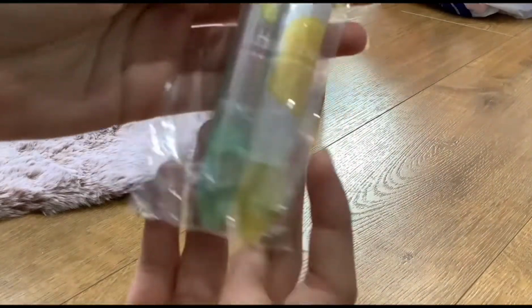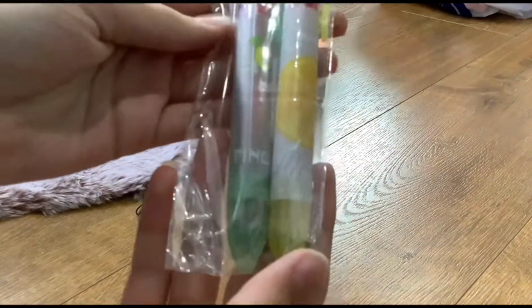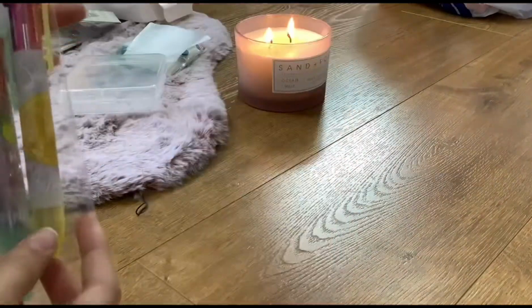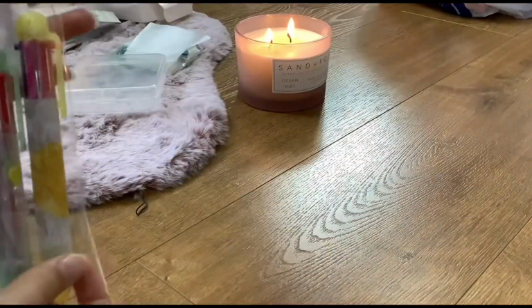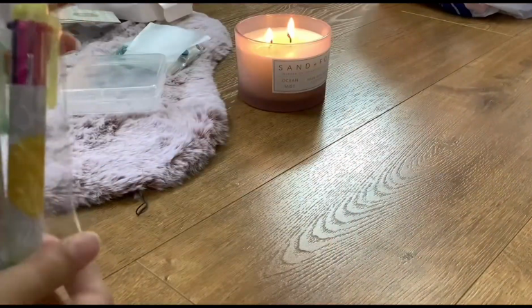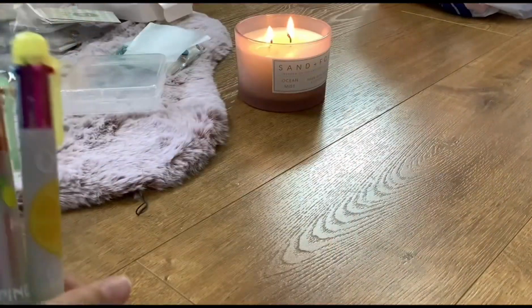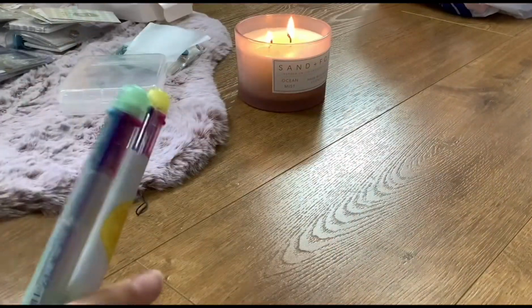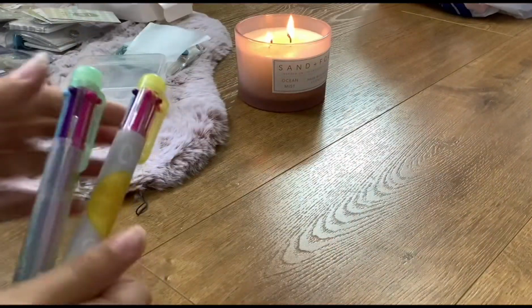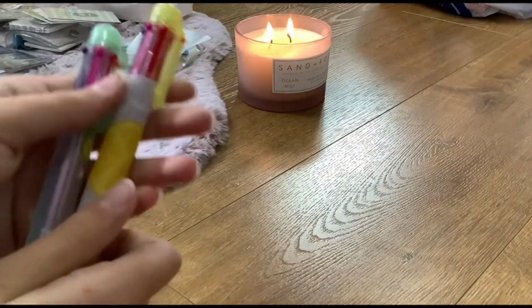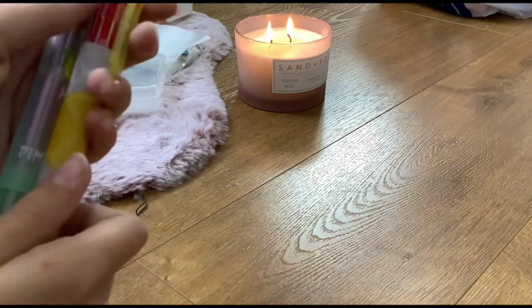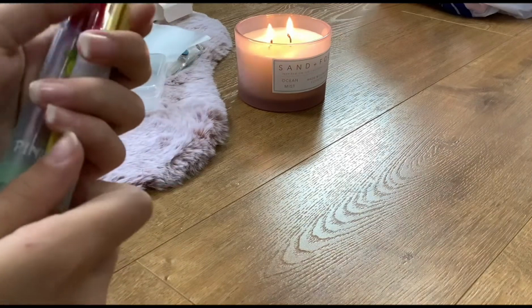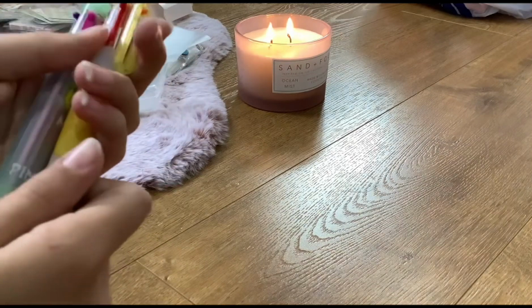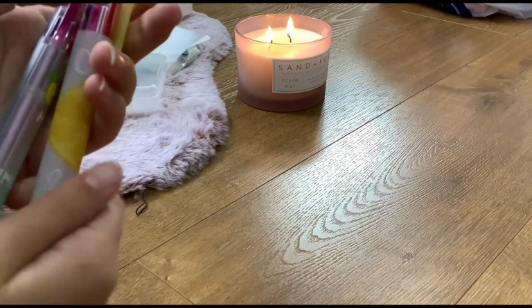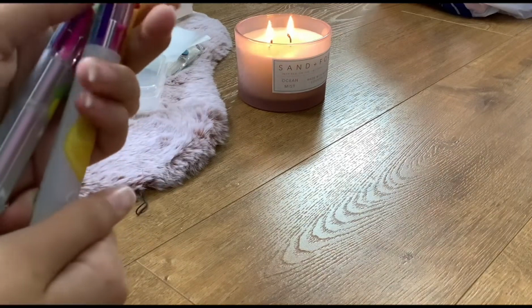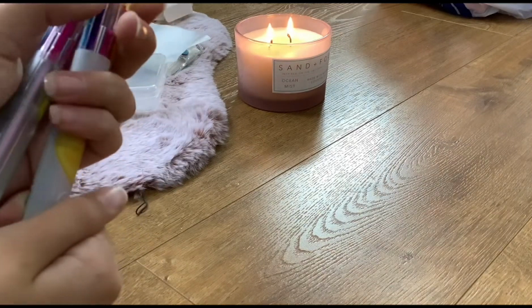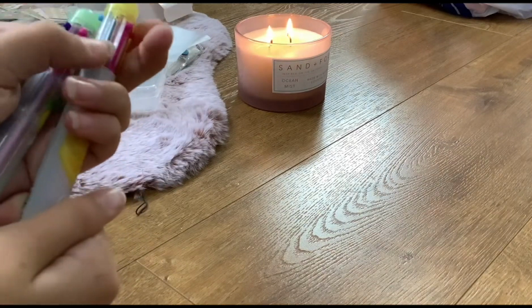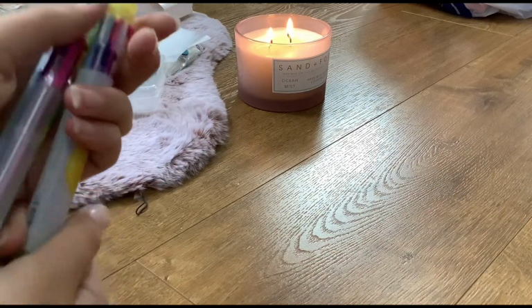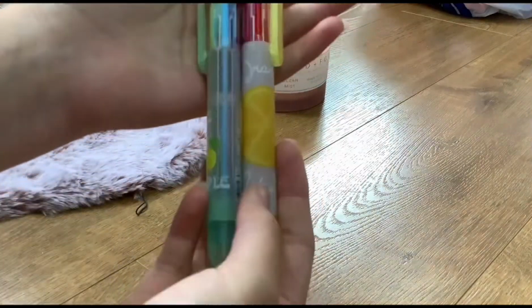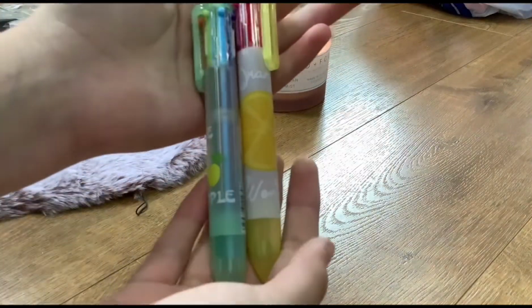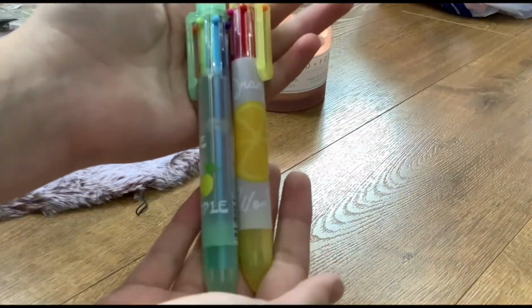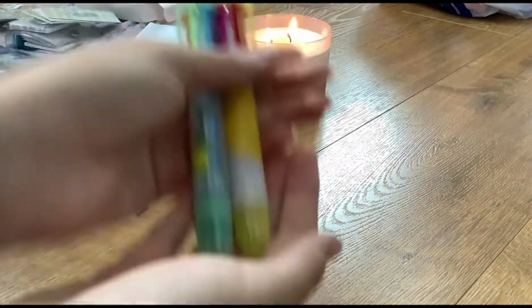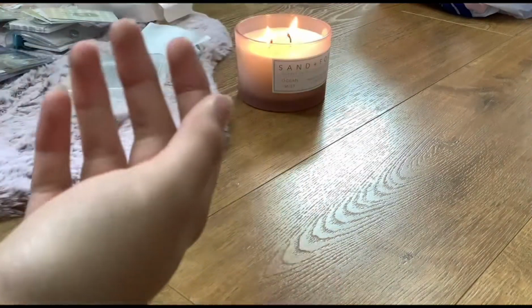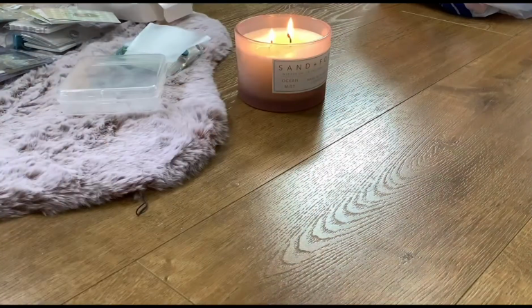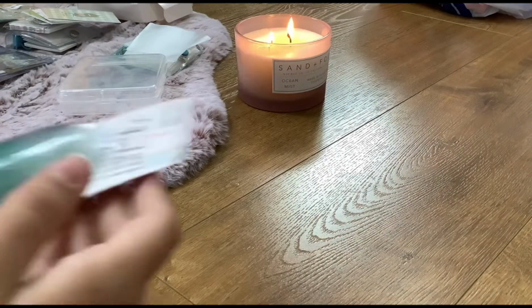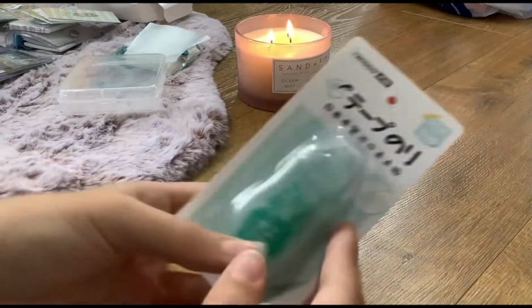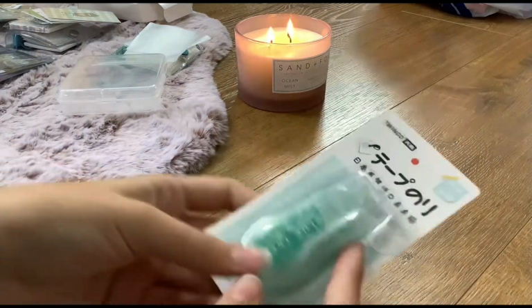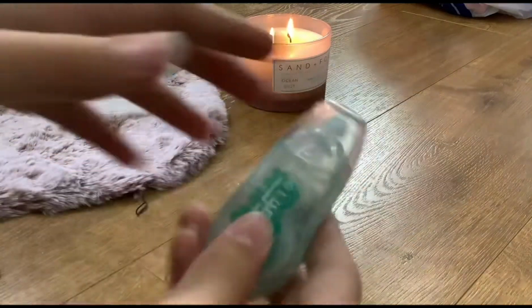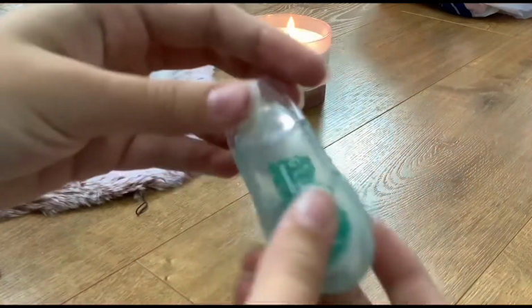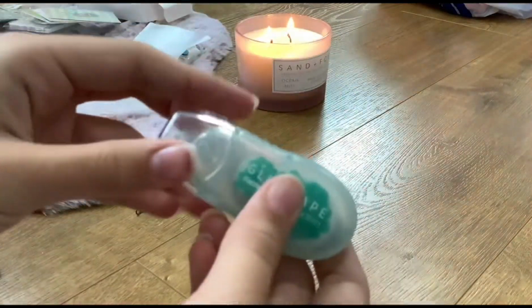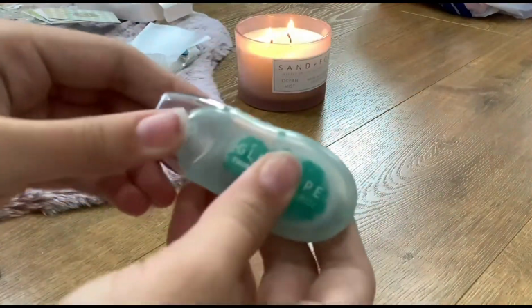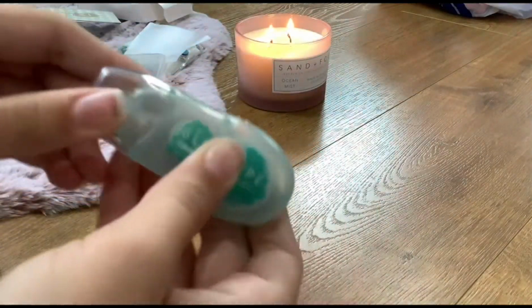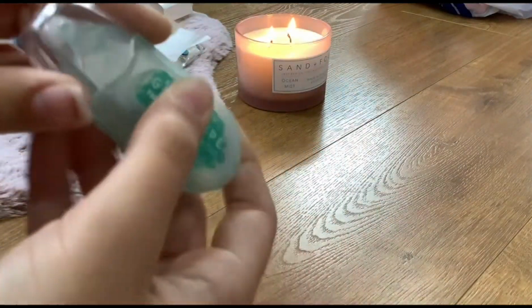And I bought two pens — they're really nice, like colorful pens so you can choose different colors. I got the lemon and the pineapple one — a green and a yellow one. And I also have the double-sided glue tape, which I mentioned before.